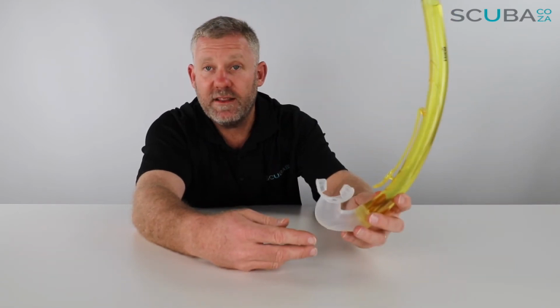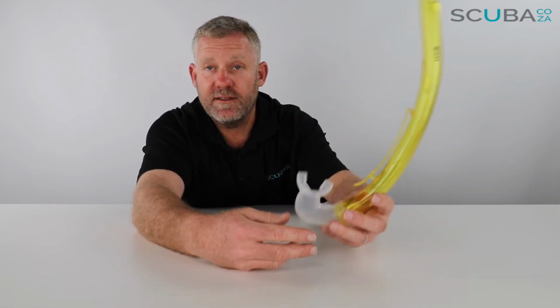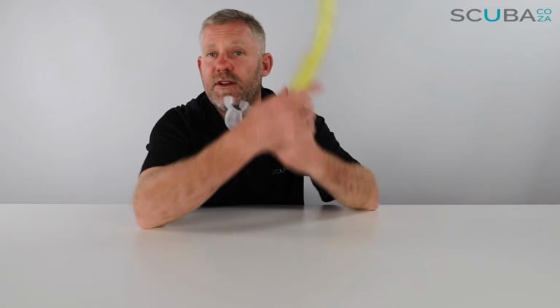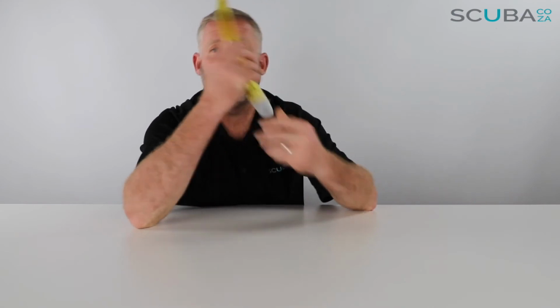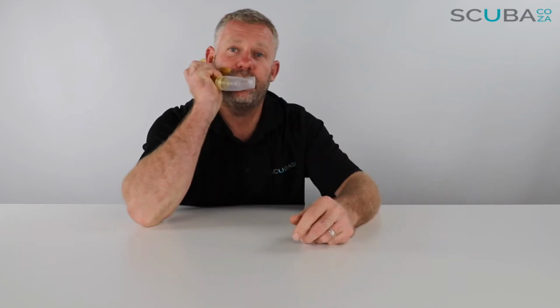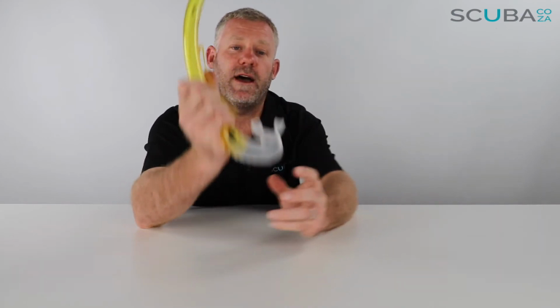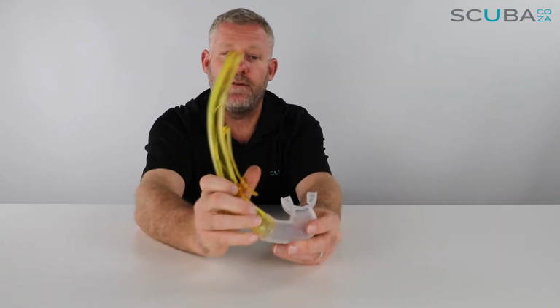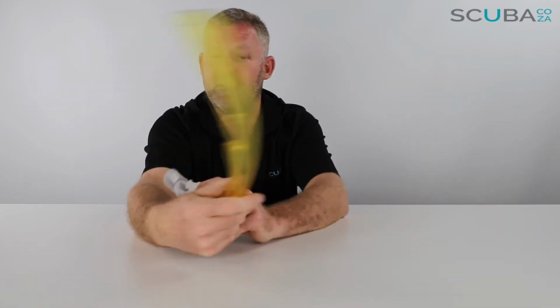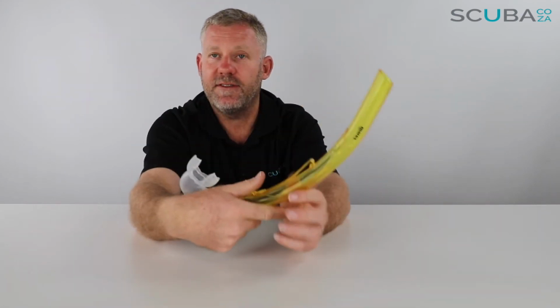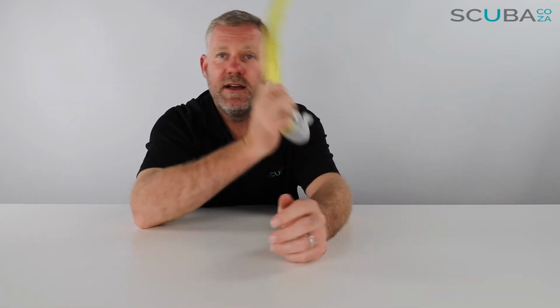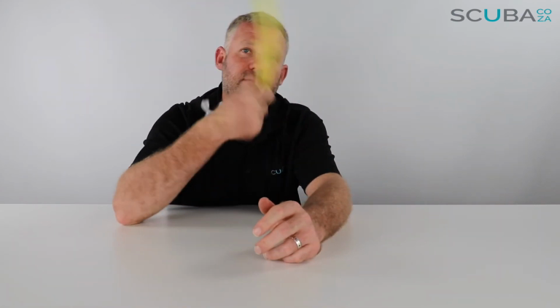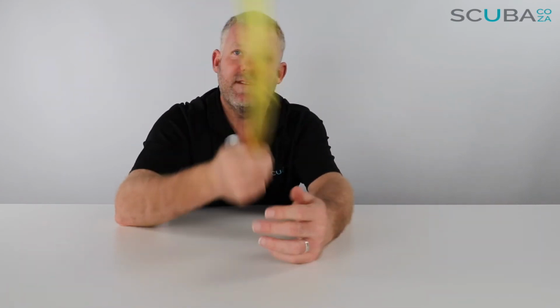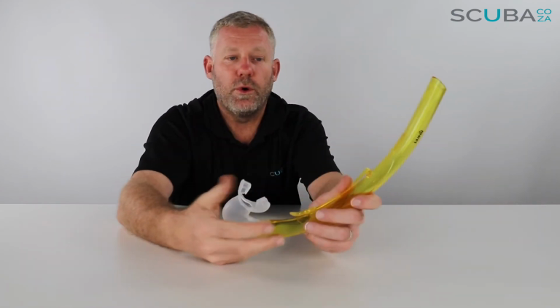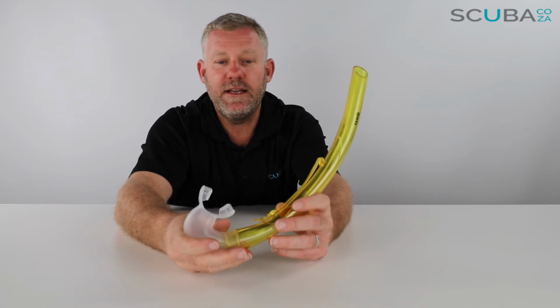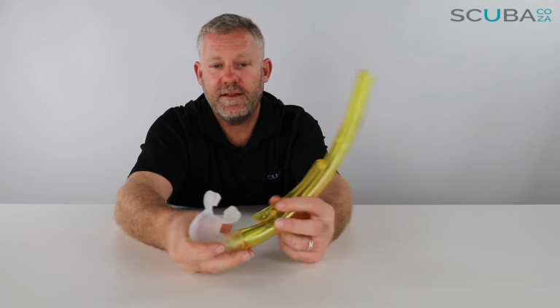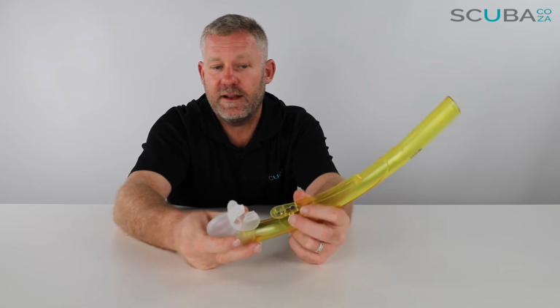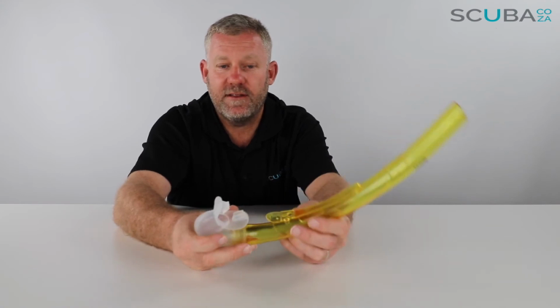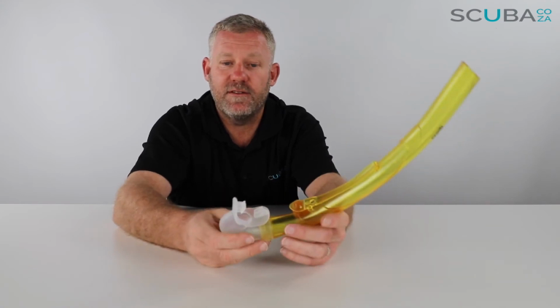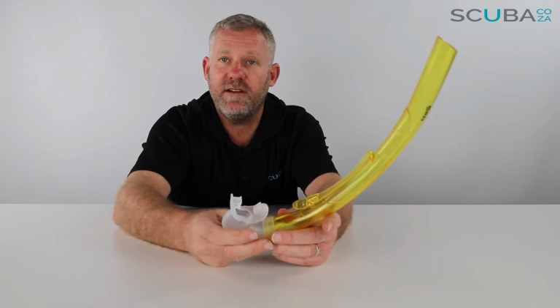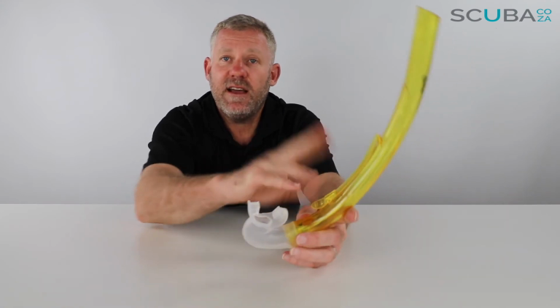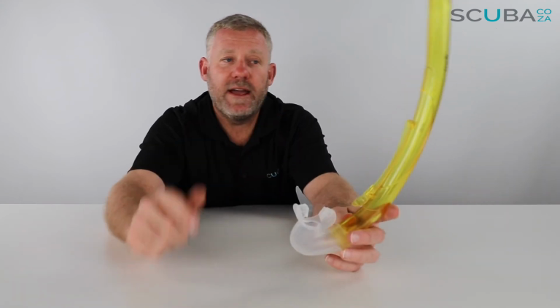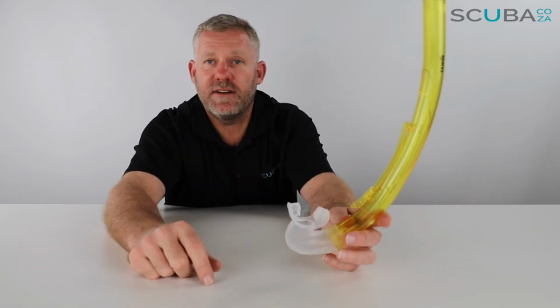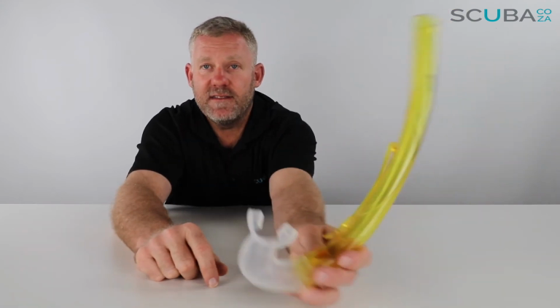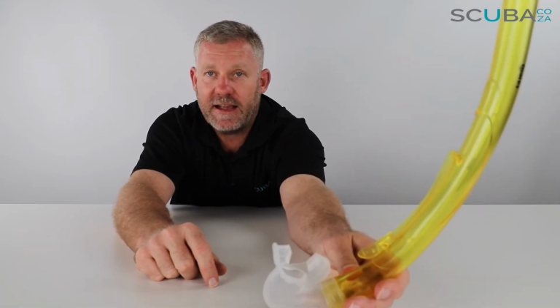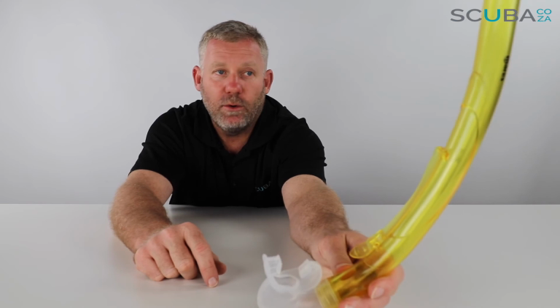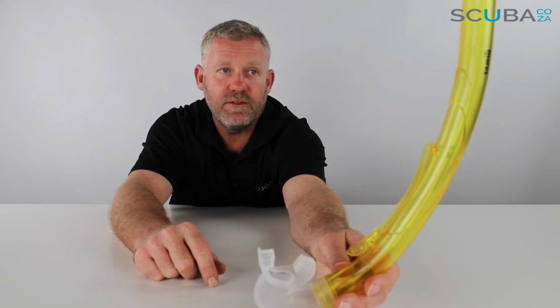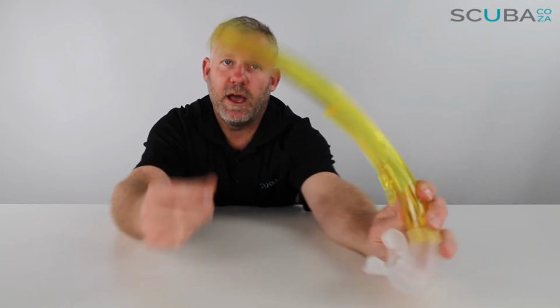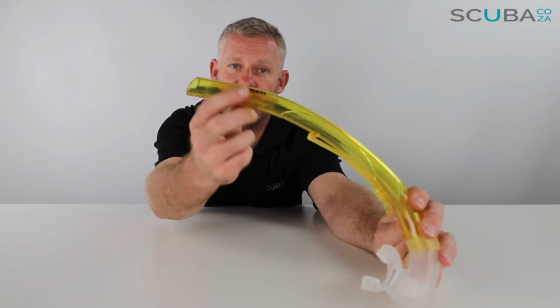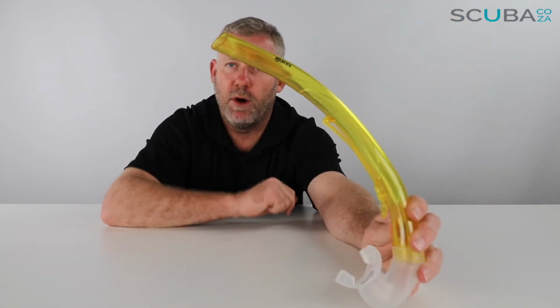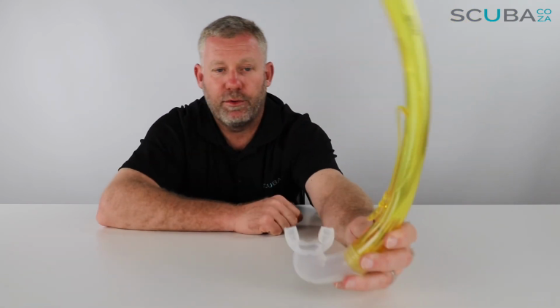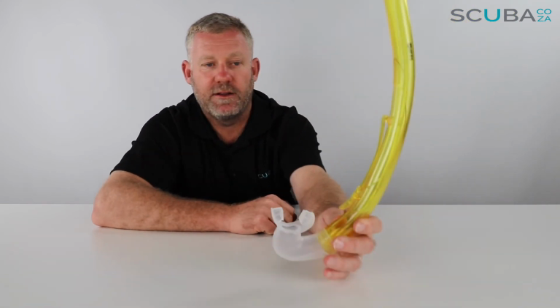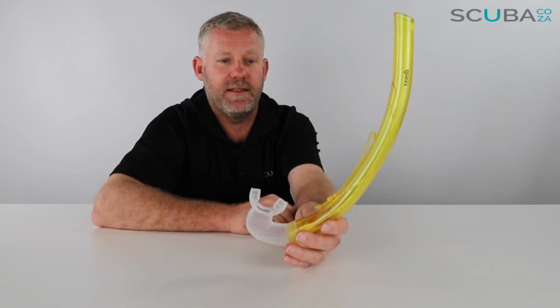One of the bonuses is you can wear it on the left or the right side — it really doesn't make a difference the way this one's been designed, it works either way. It also comes in a range of different colors; this is a funky yellow one we've got at the moment, with a little bit of Mares branding on the side.